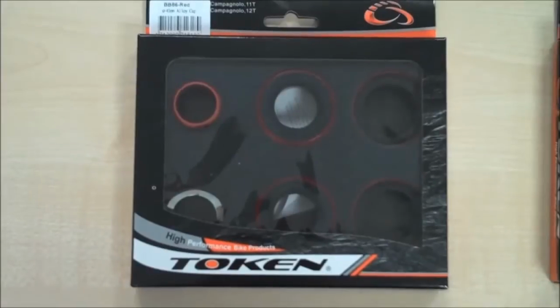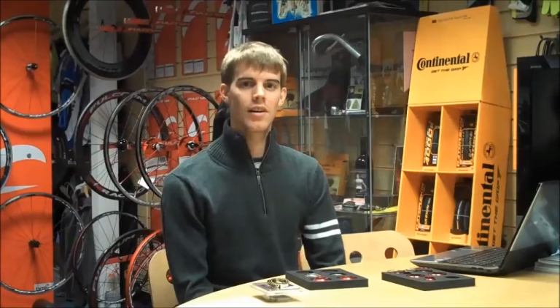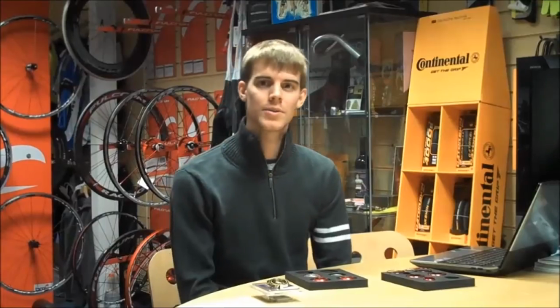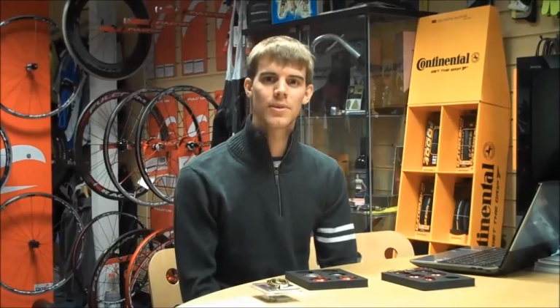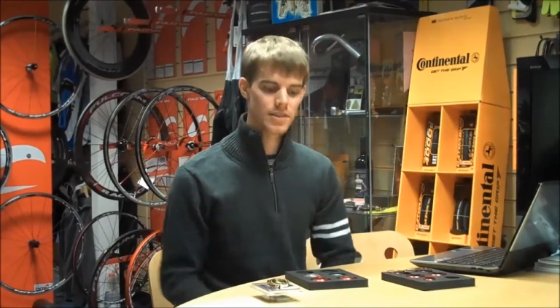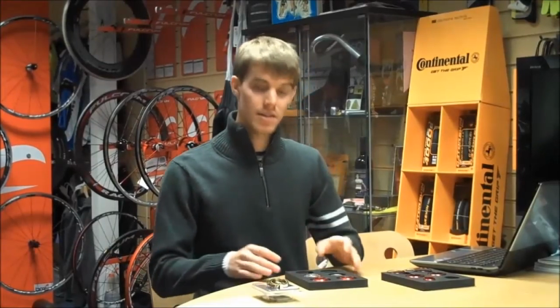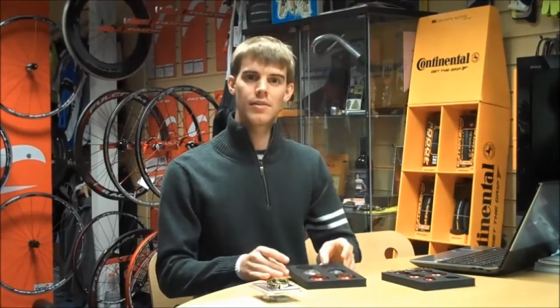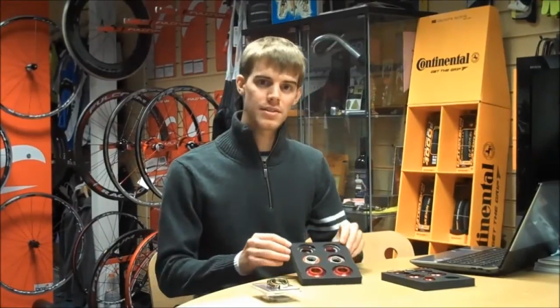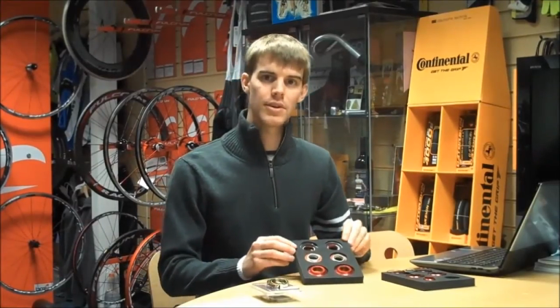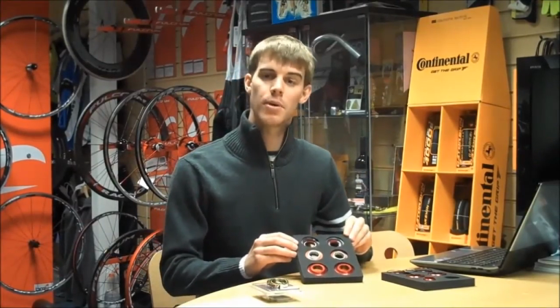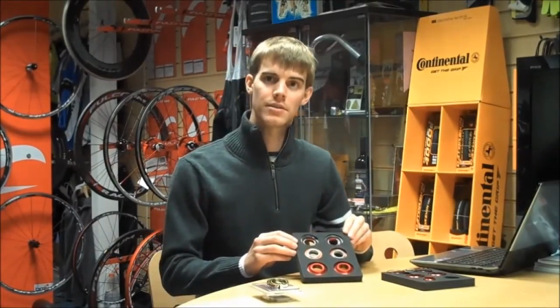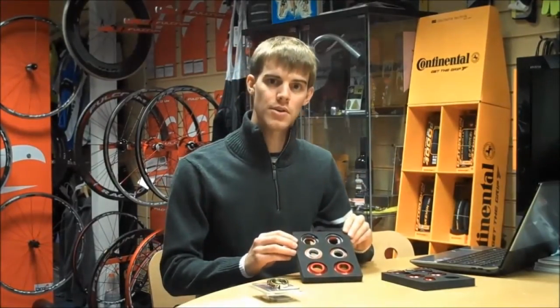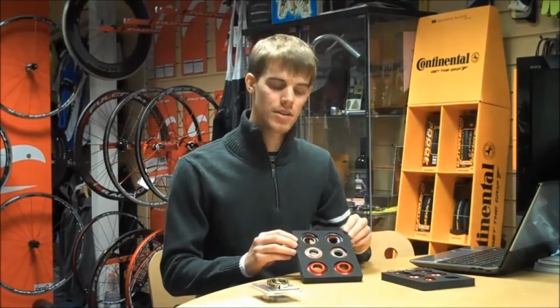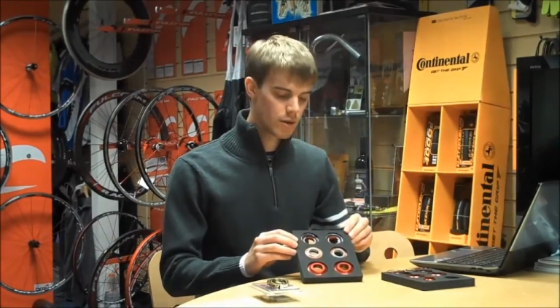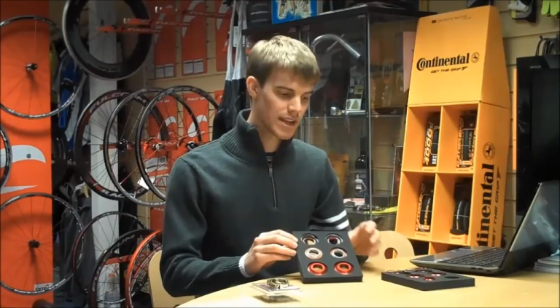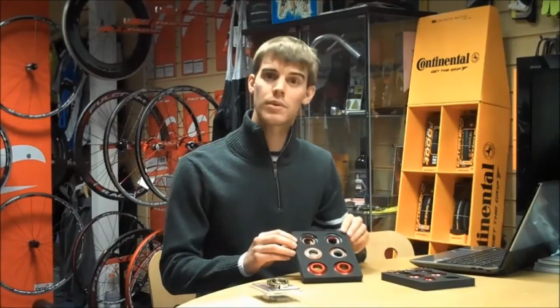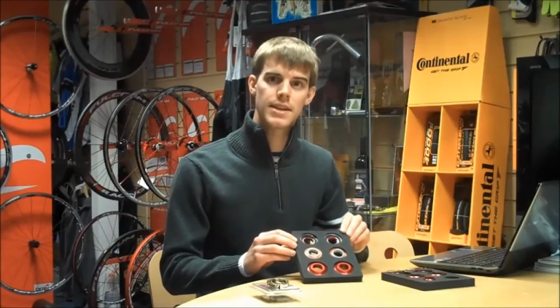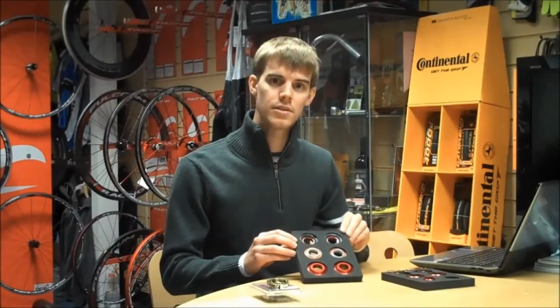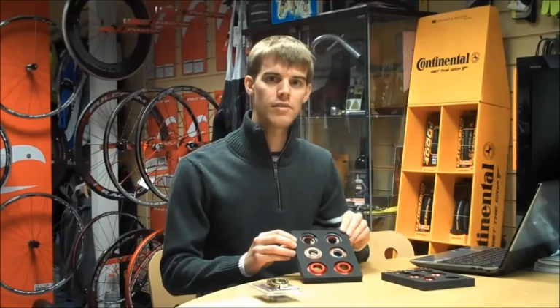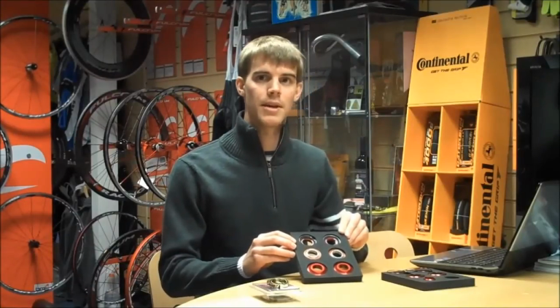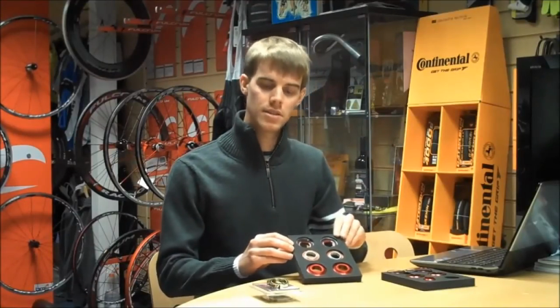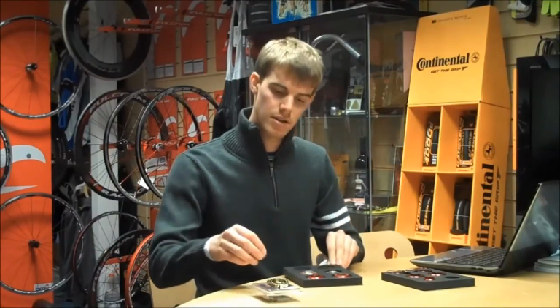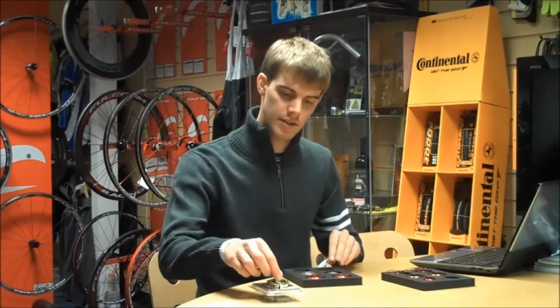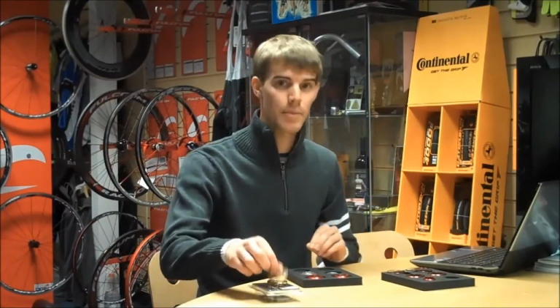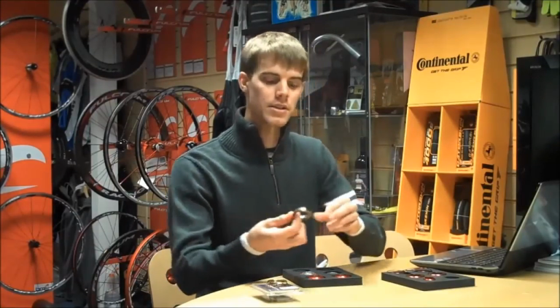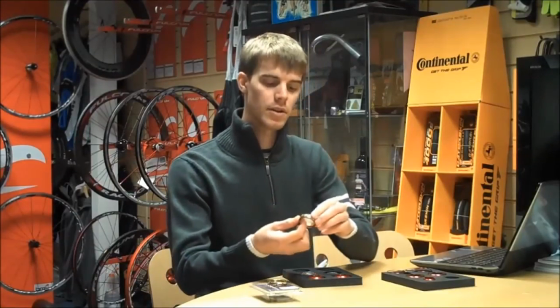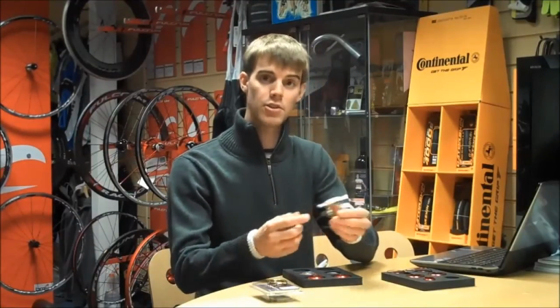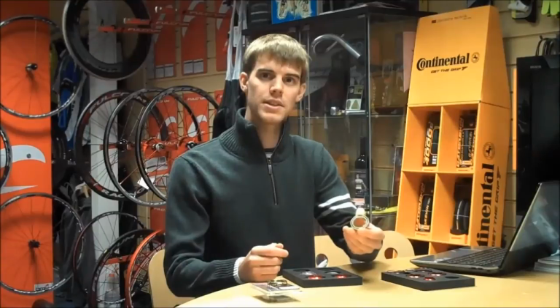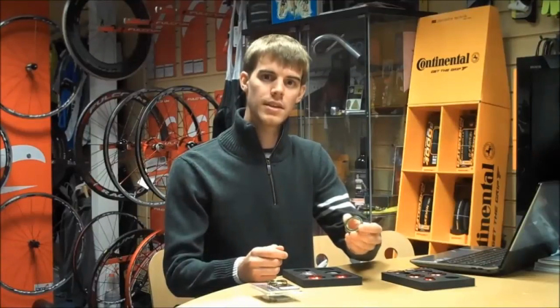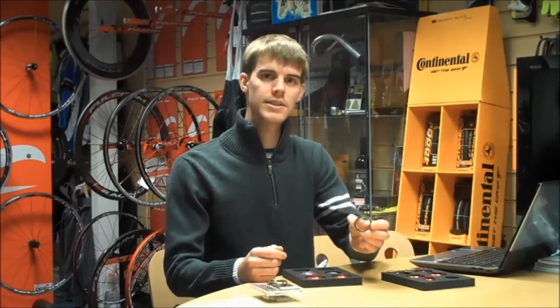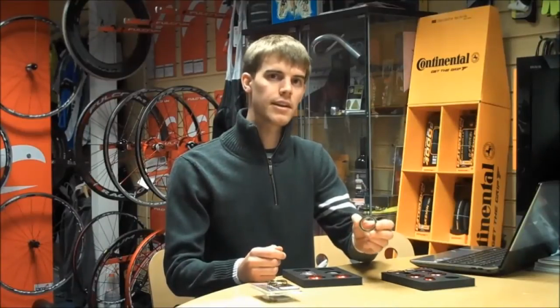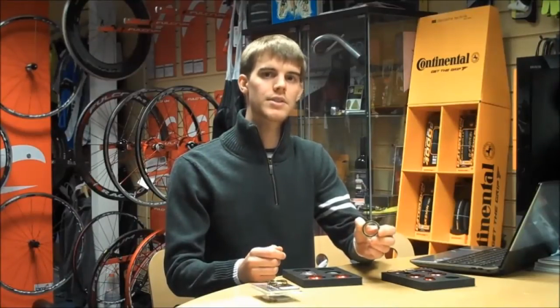Hi, I'm Josh from iRise and these are the three new bottom brackets from Token. All available with either standard or Tiremic bearings. The Tiremic bearings offer better durability and outstandingly low resistance.